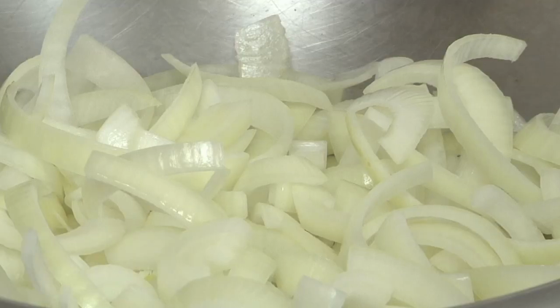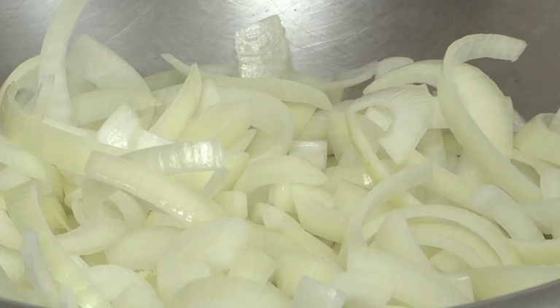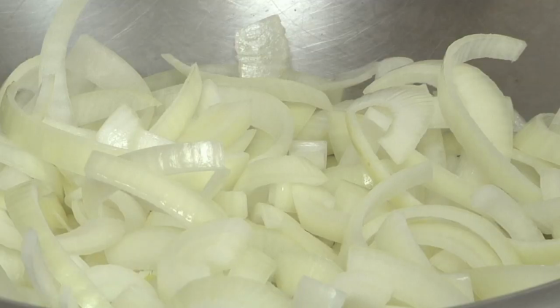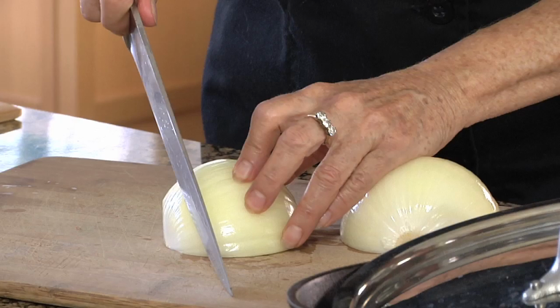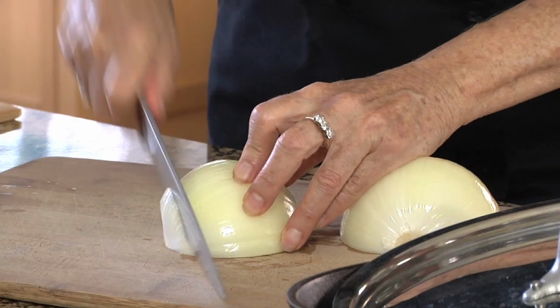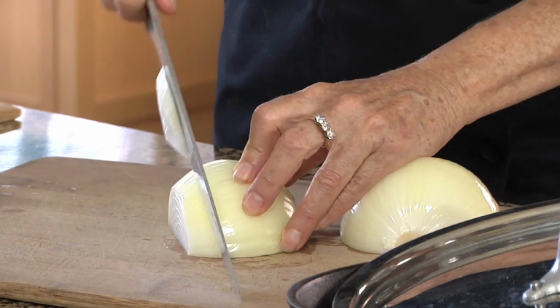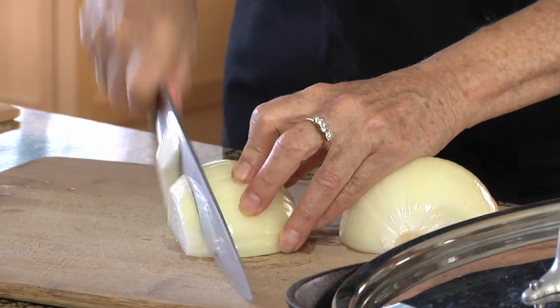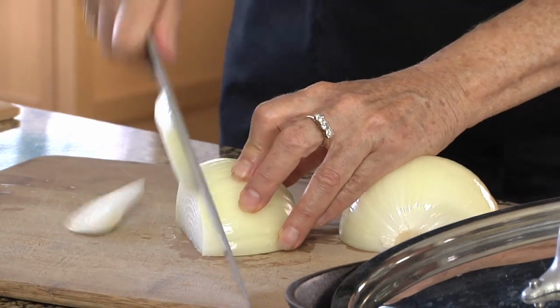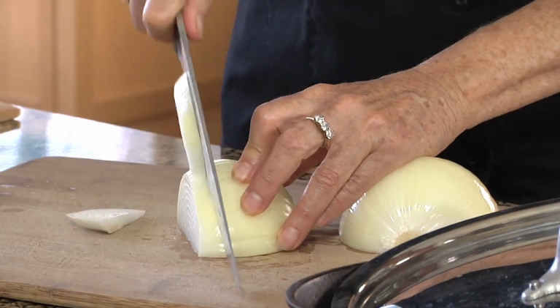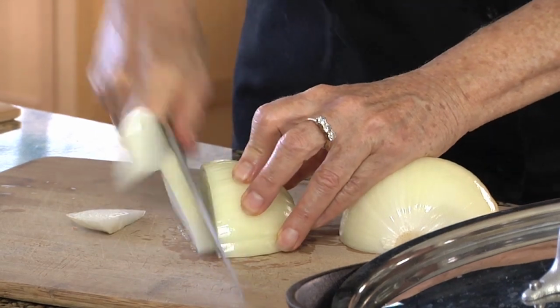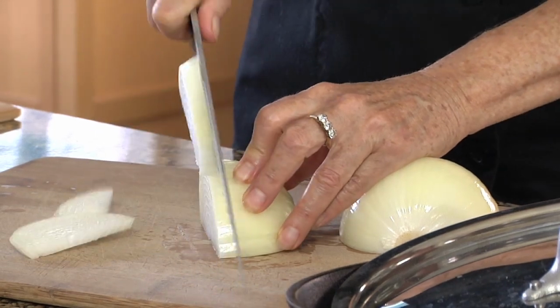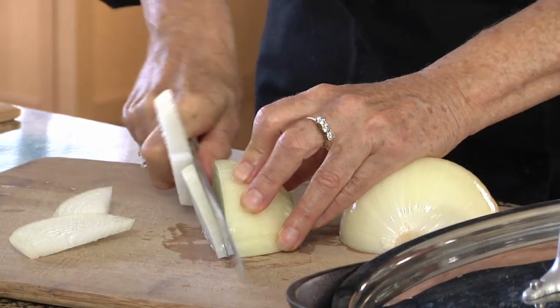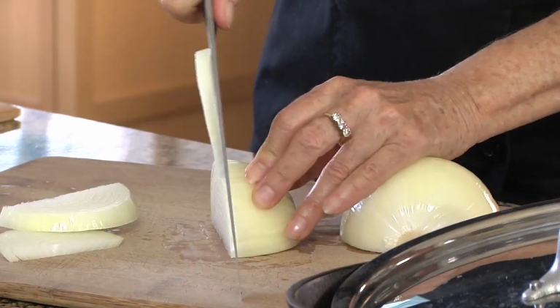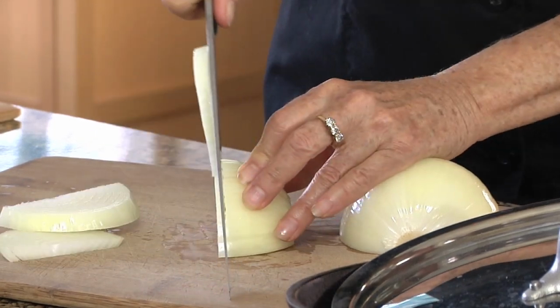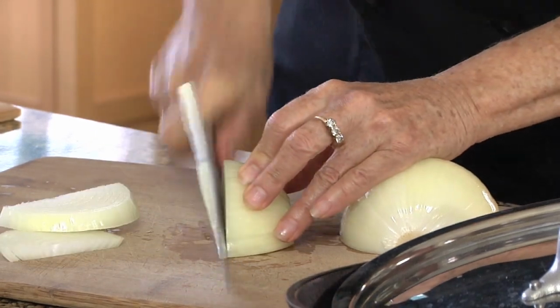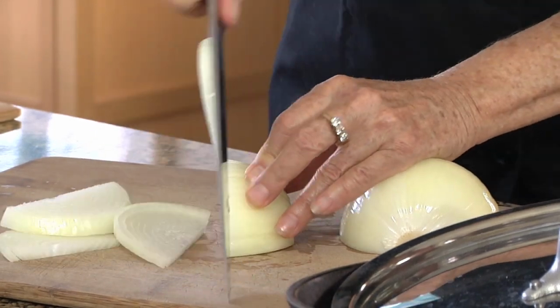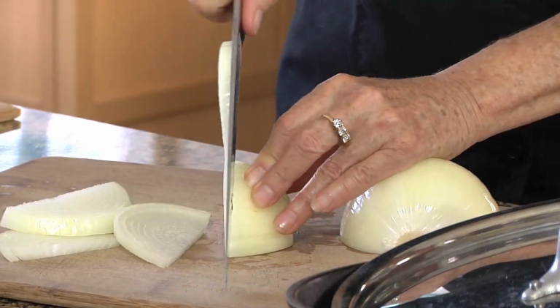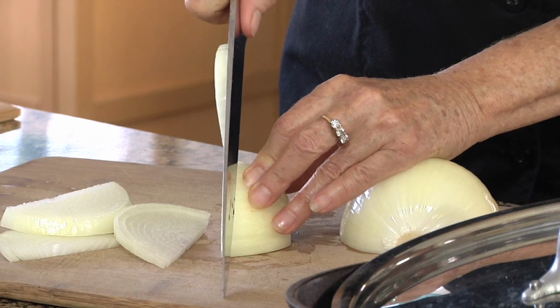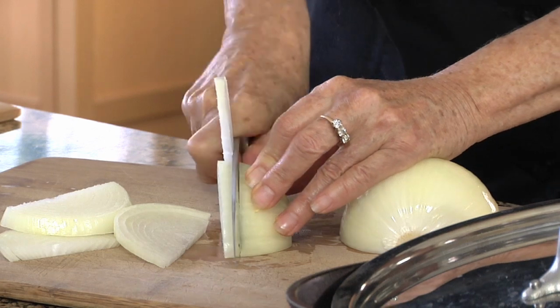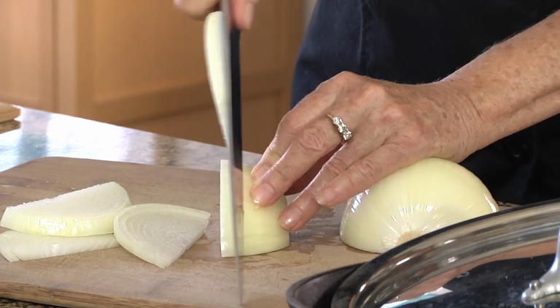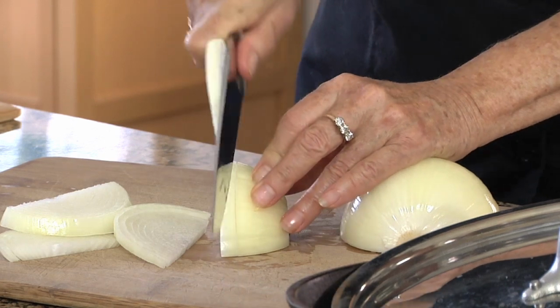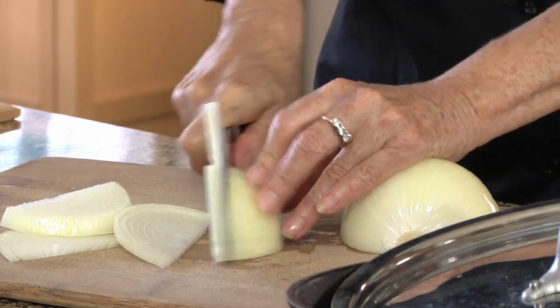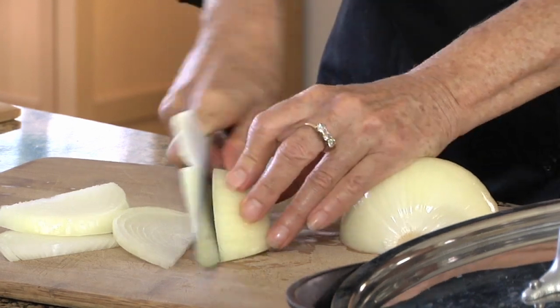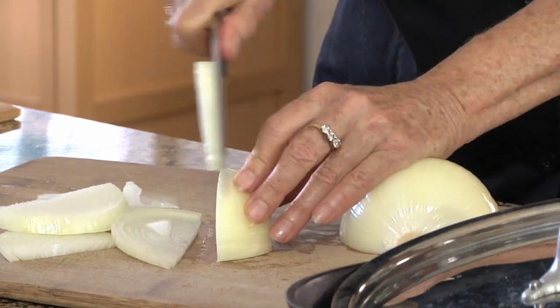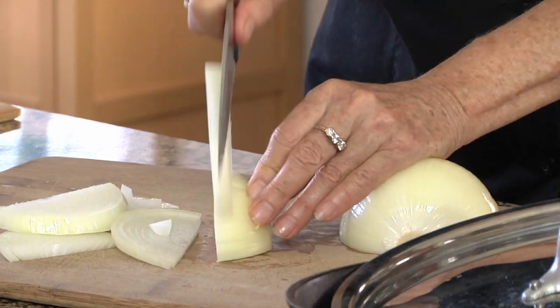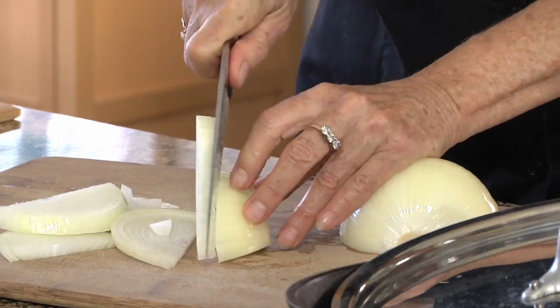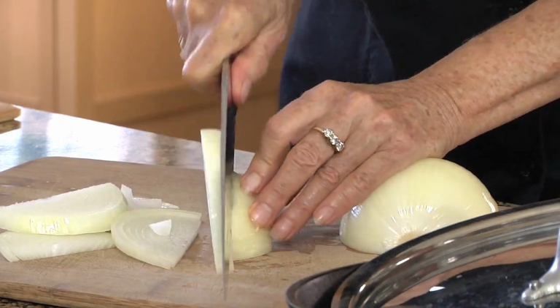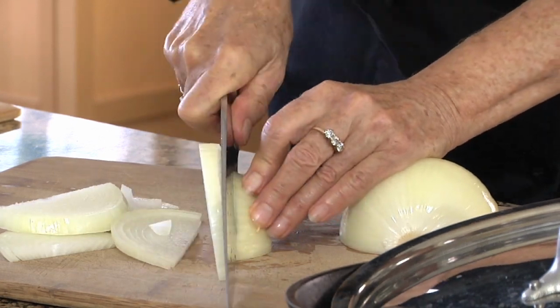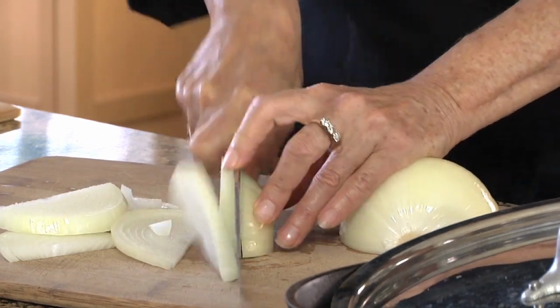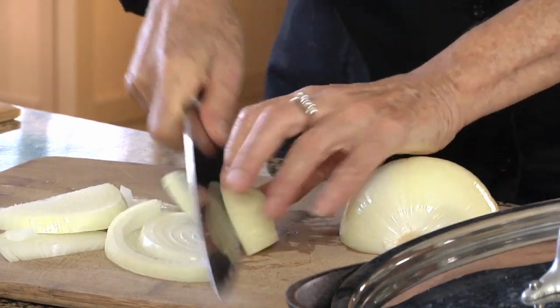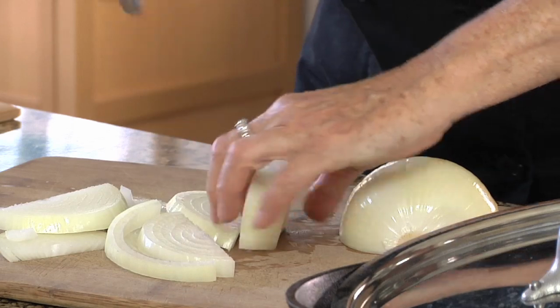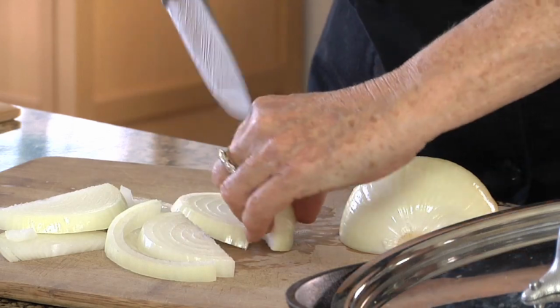We're going to slice them just a quarter inch thick each. You don't have to be fussy, it doesn't have to be exact, but they have to be generally about the same size, all of these.